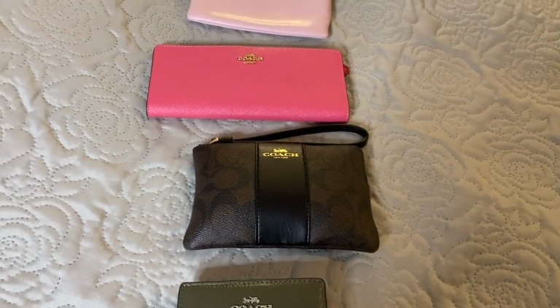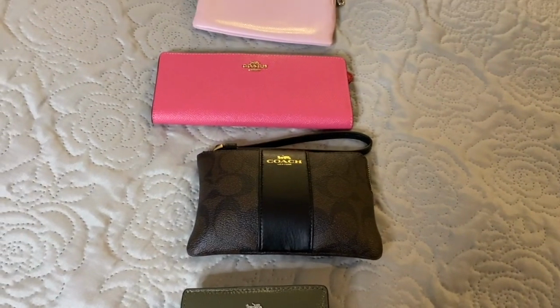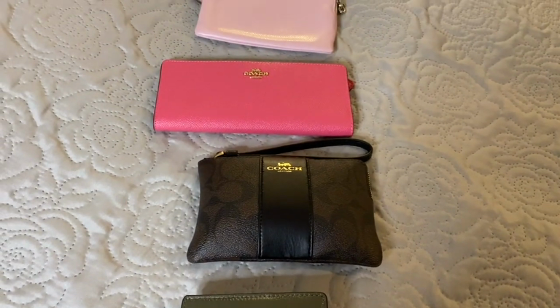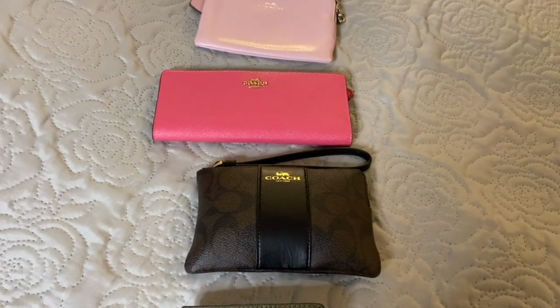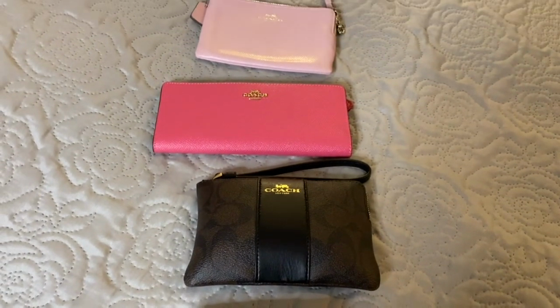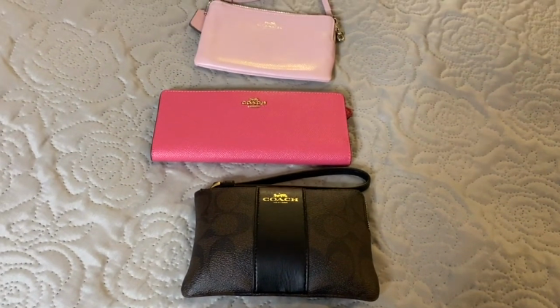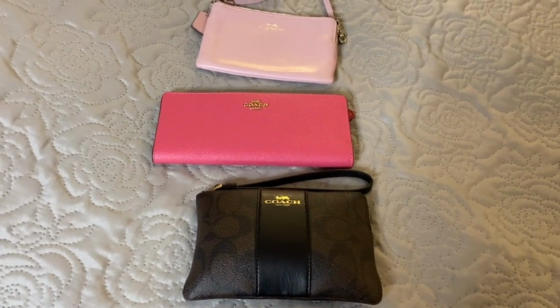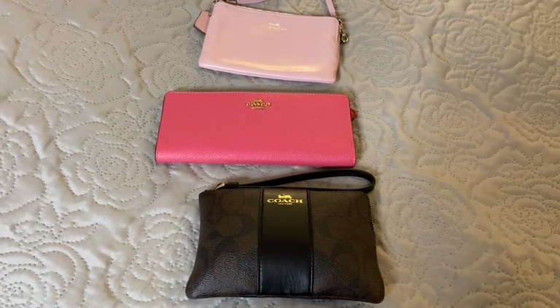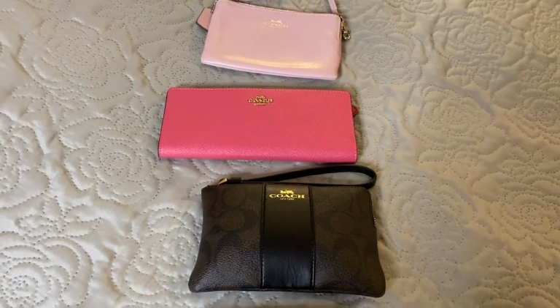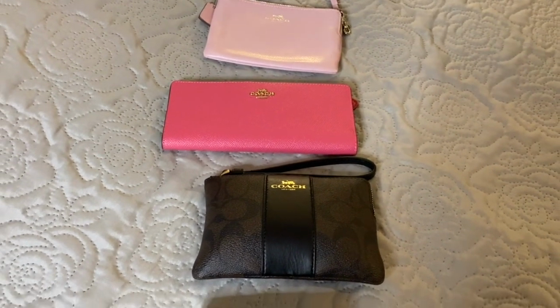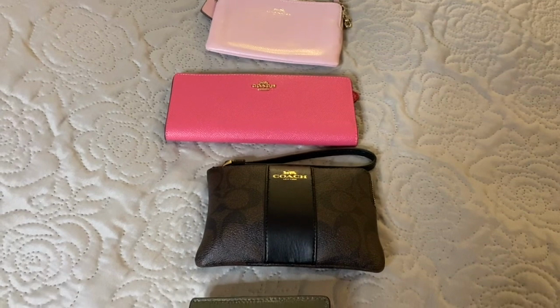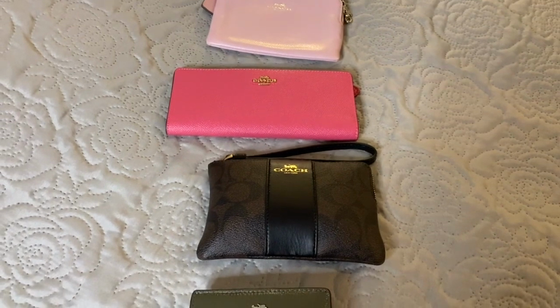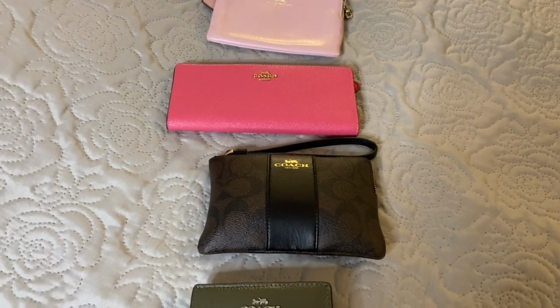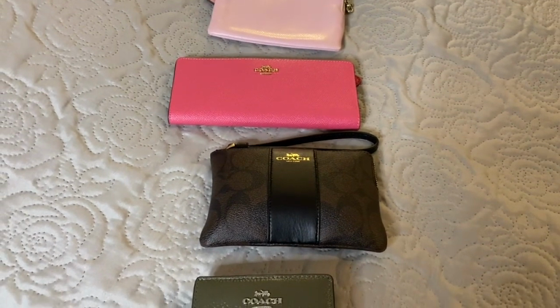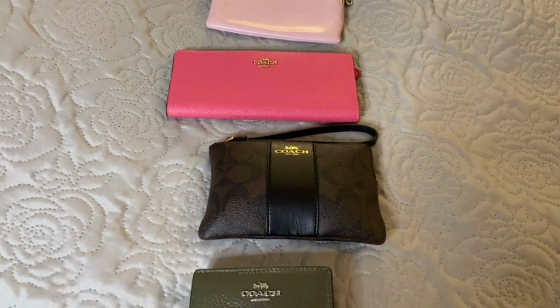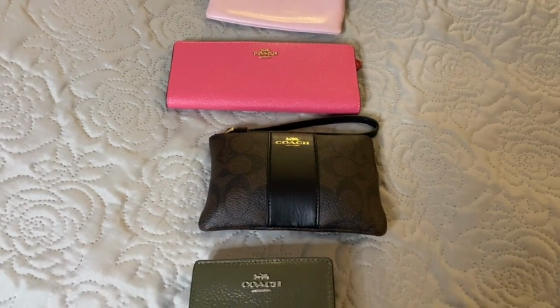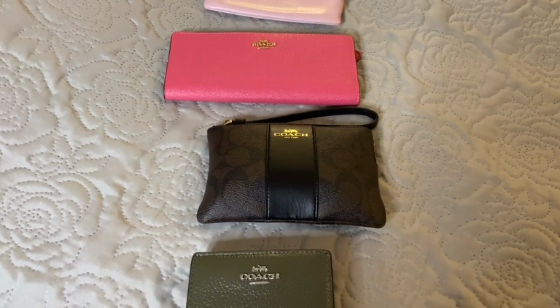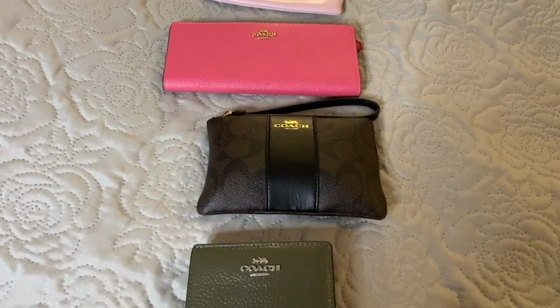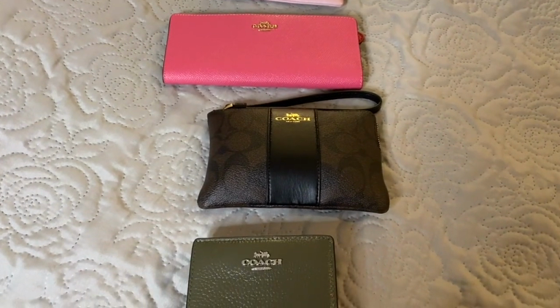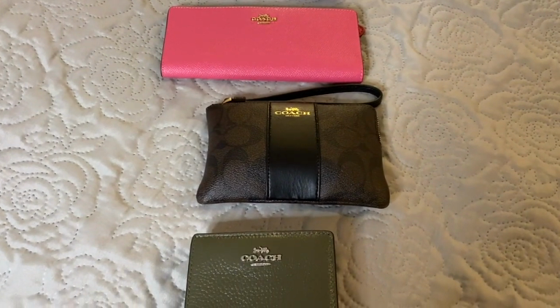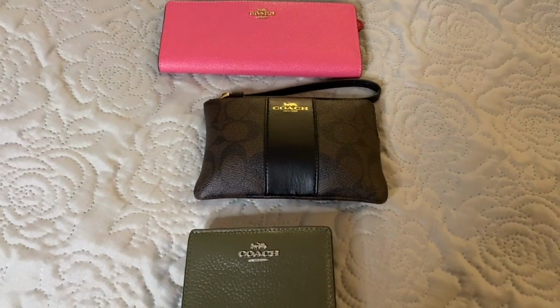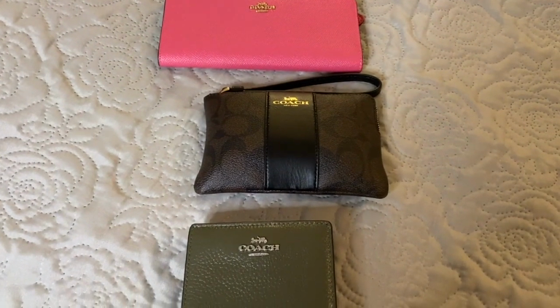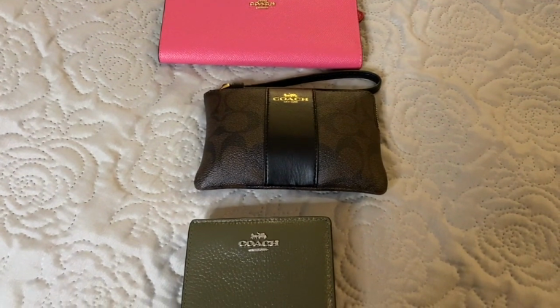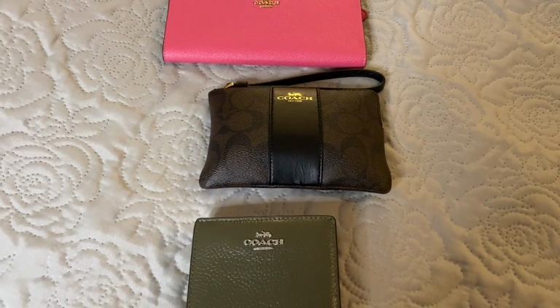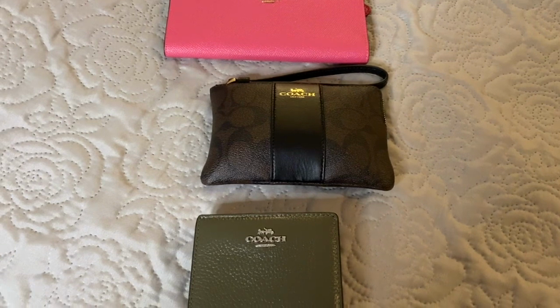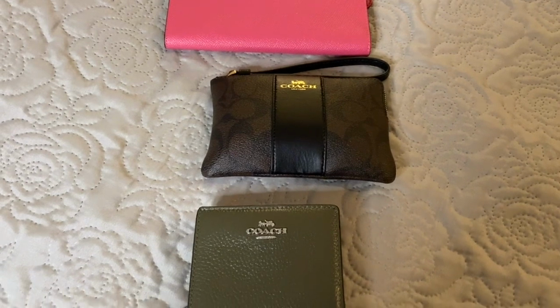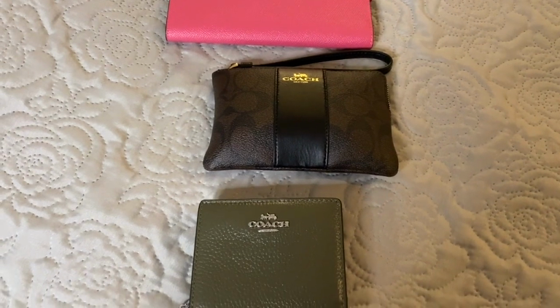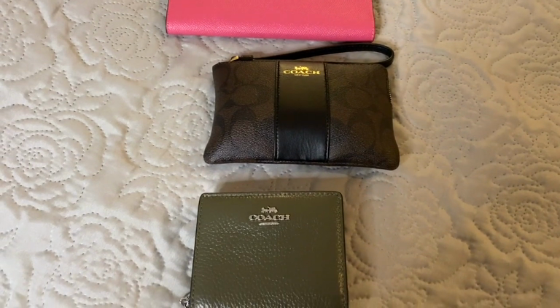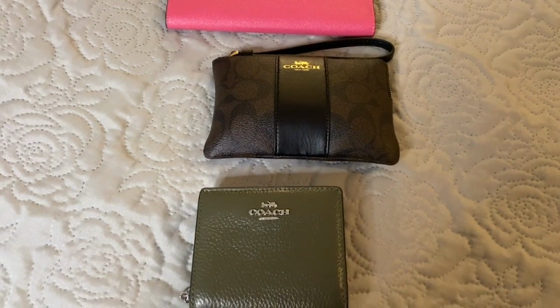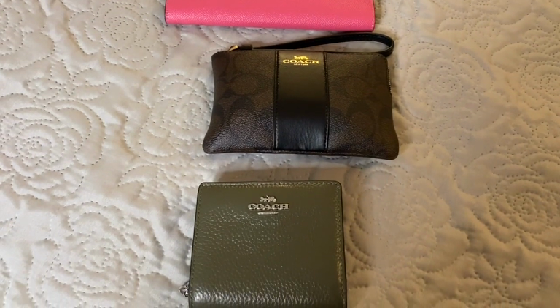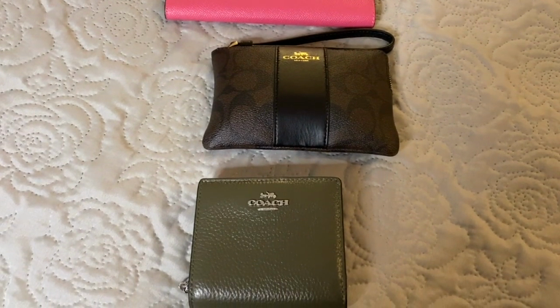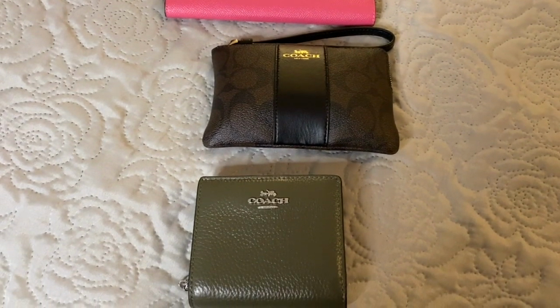Hello everybody, welcome back to my channel. I have come on tonight to show you just a slight variation in the most recent bags that I've picked up with Coach.